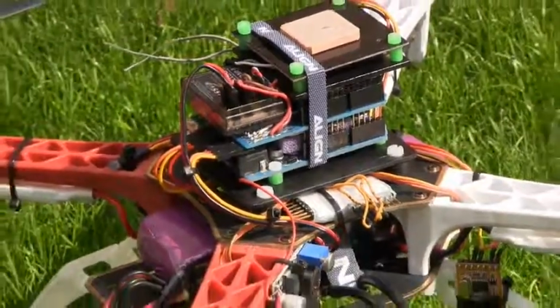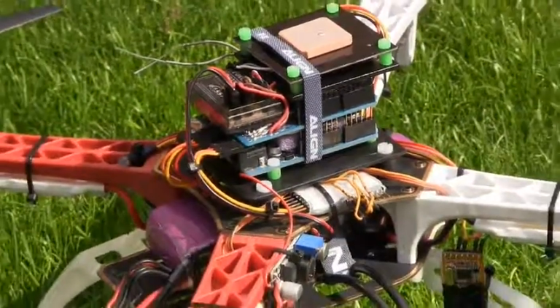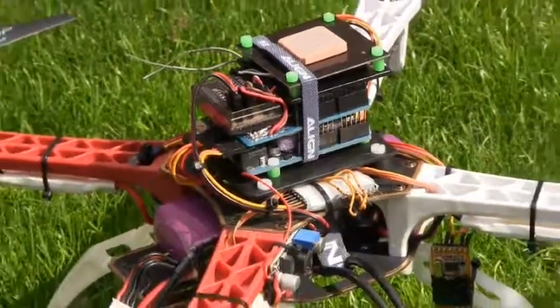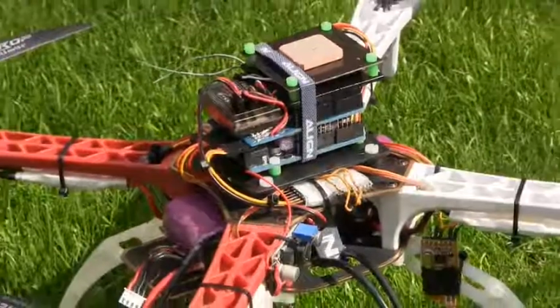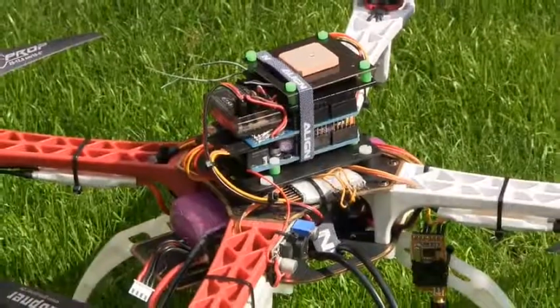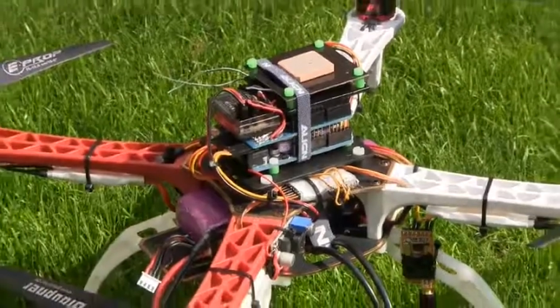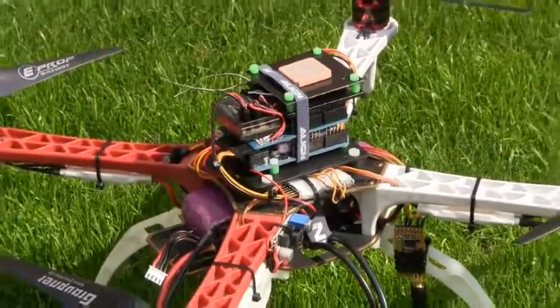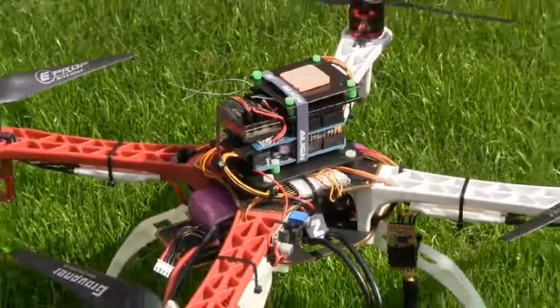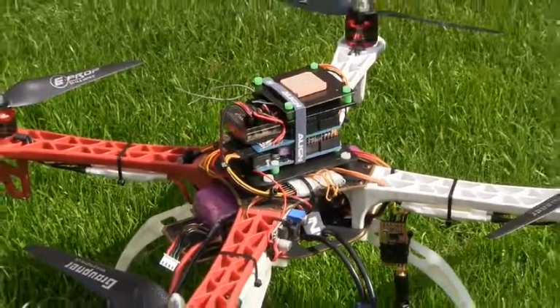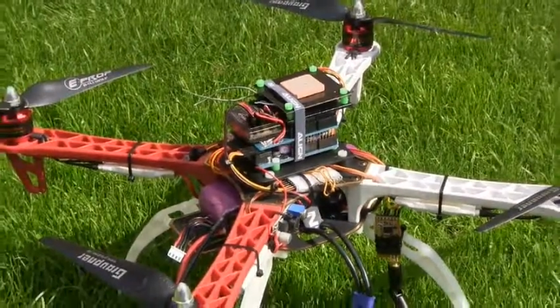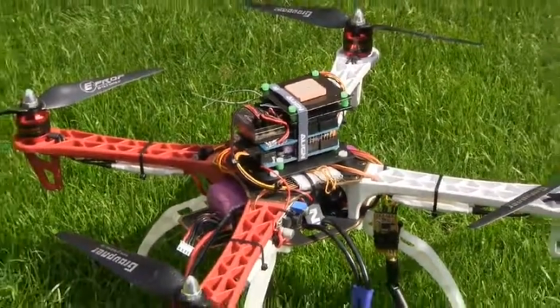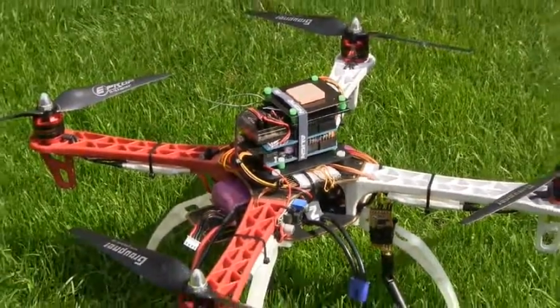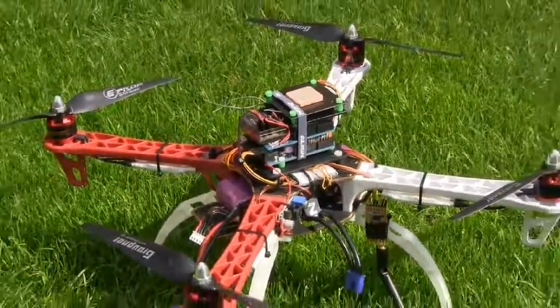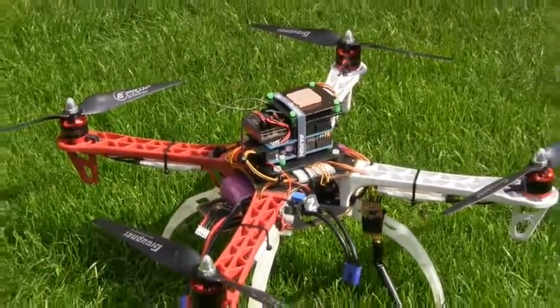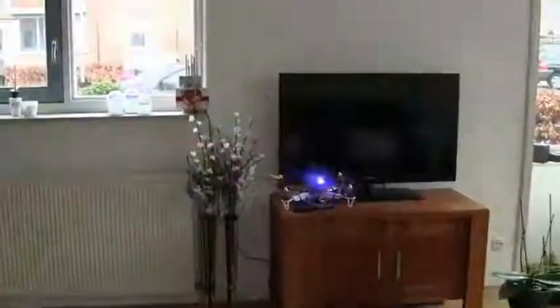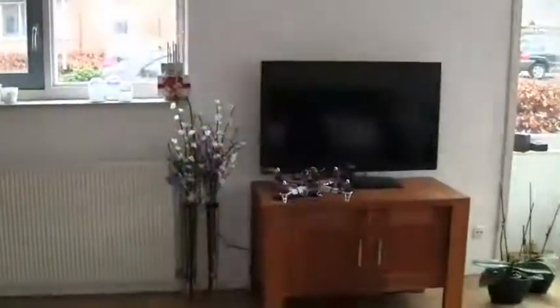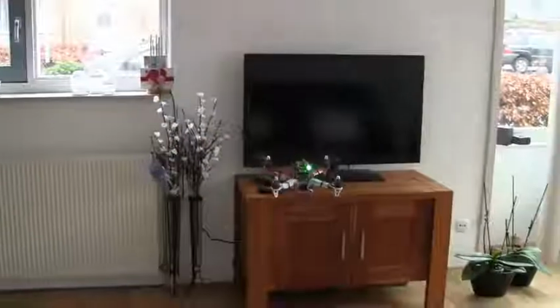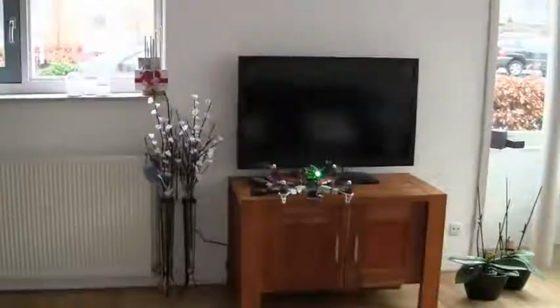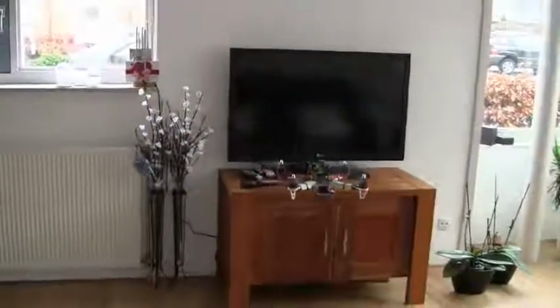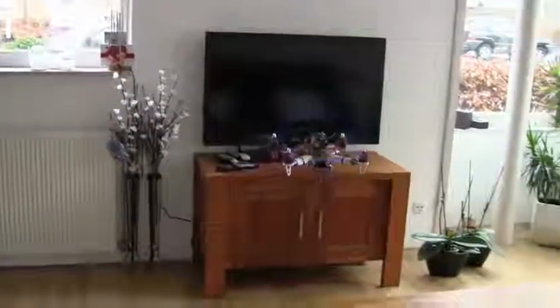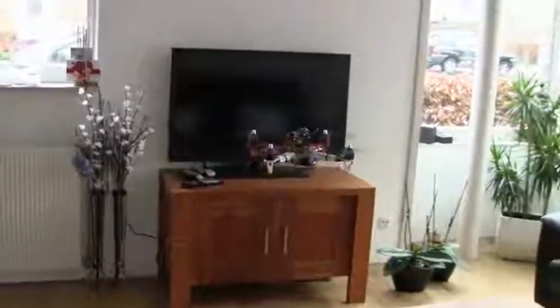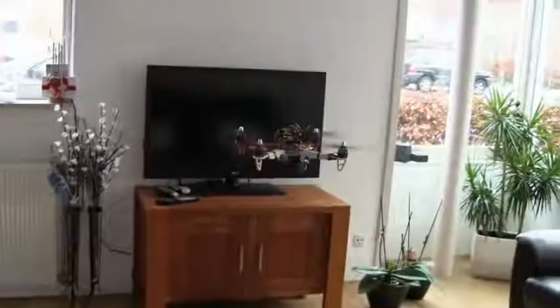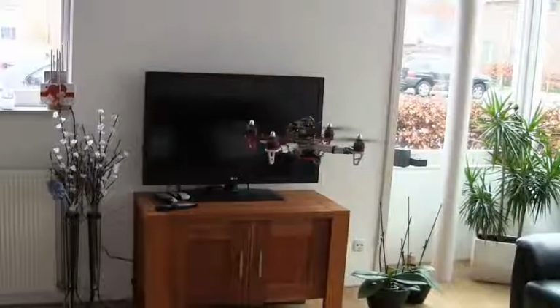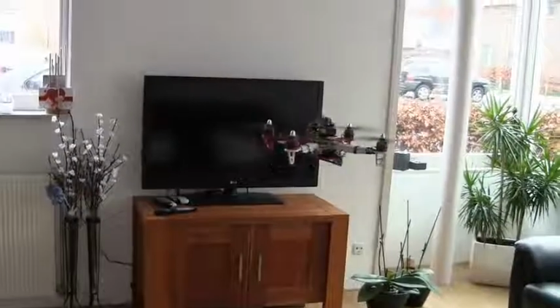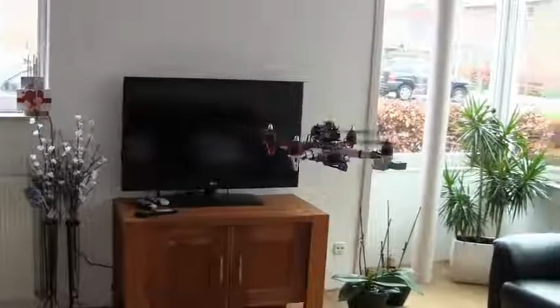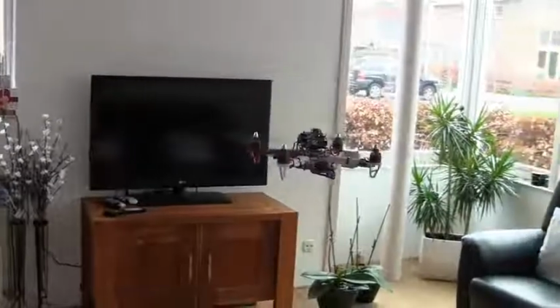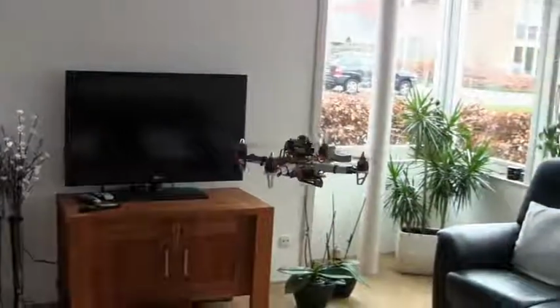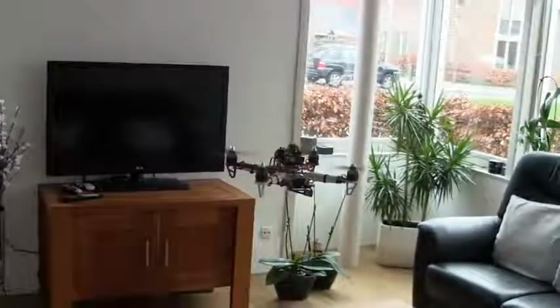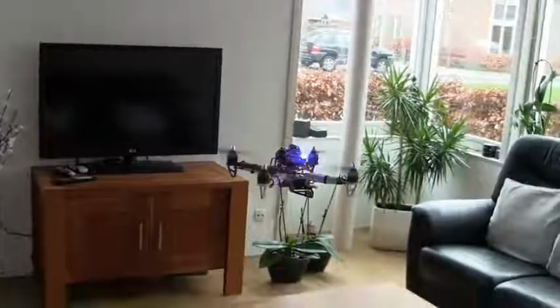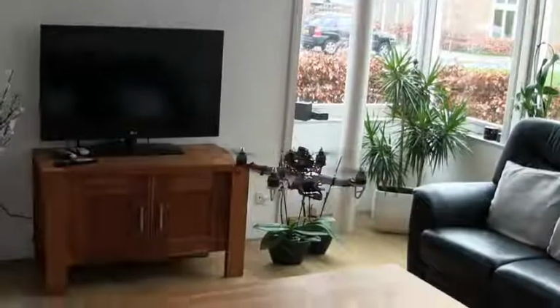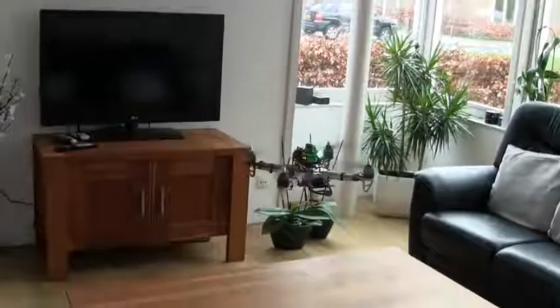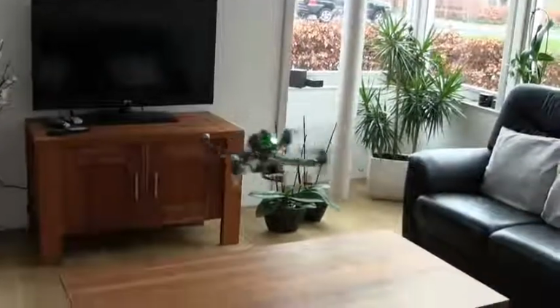People frequently ask me if I want to publish my Arduino code that I wrote for my Multicopter Flight Controller. Unfortunately I can't do that. However I would like to do something for the community.